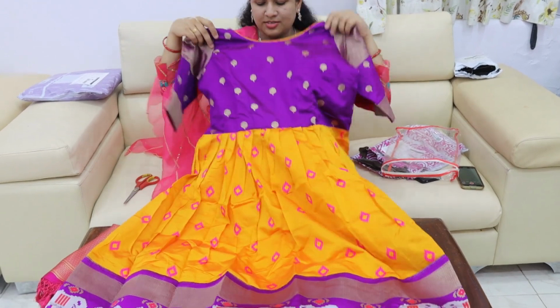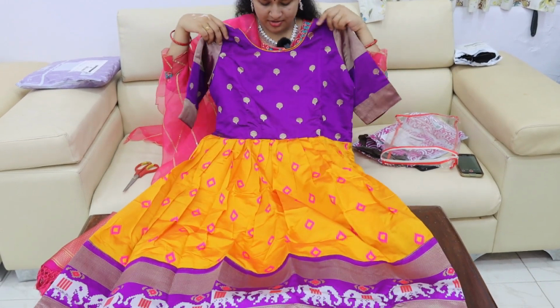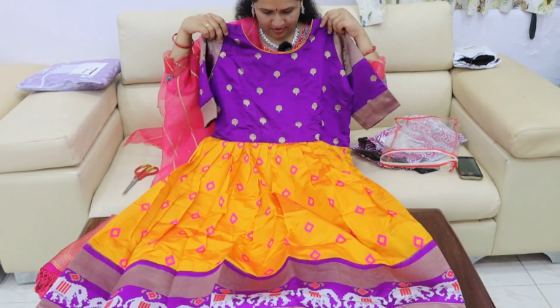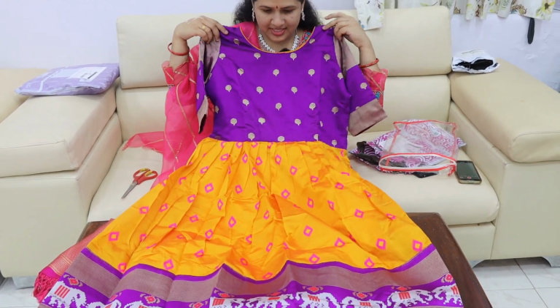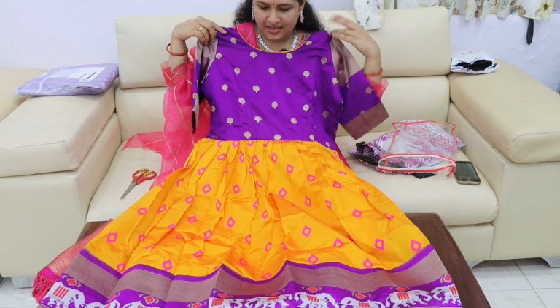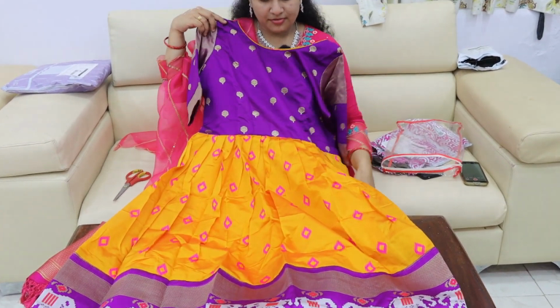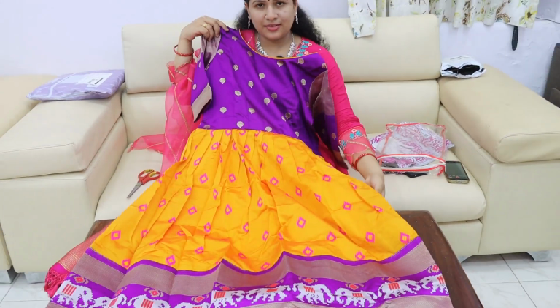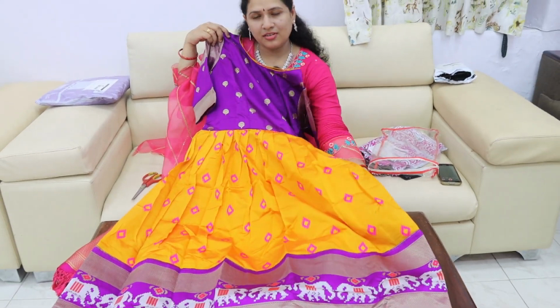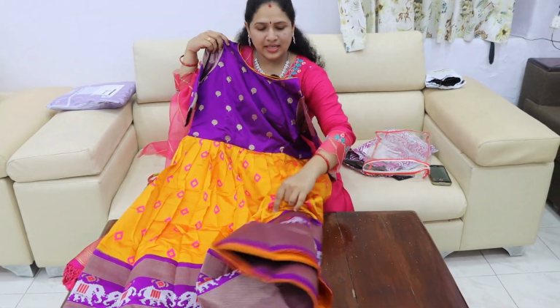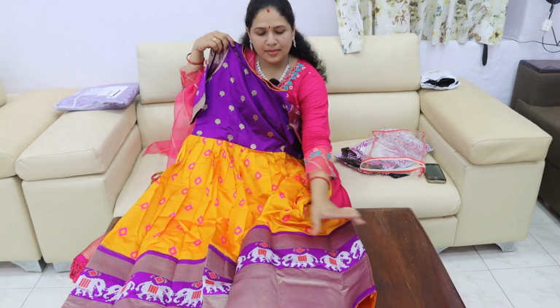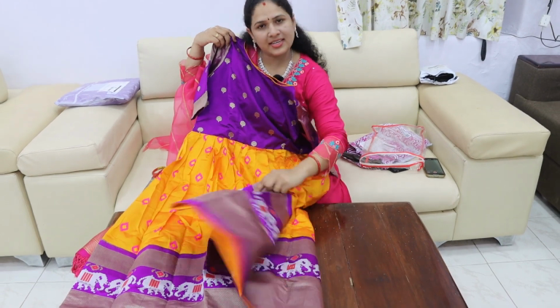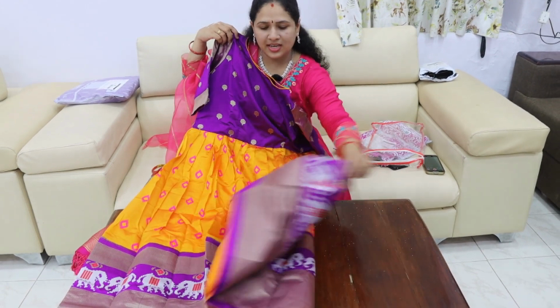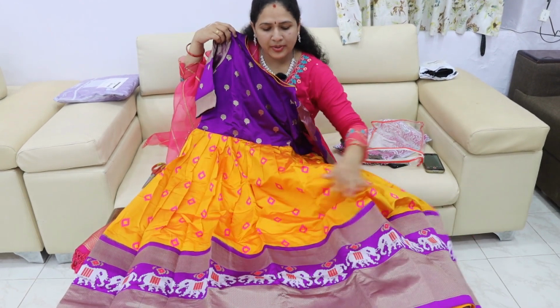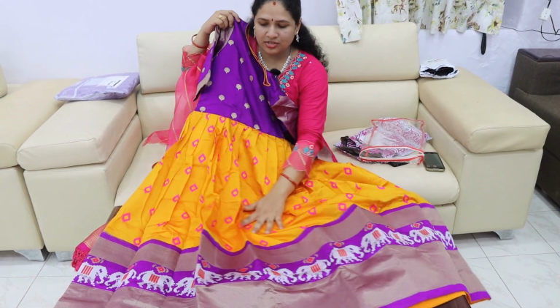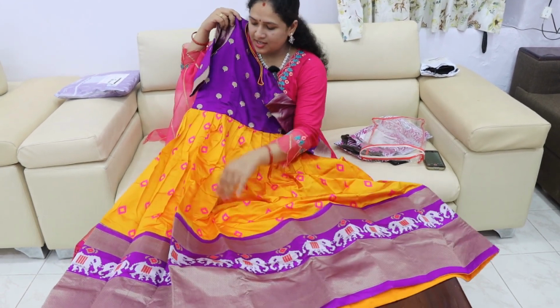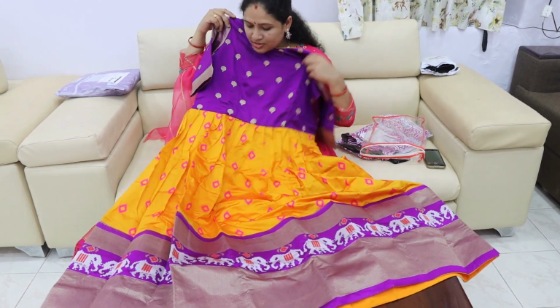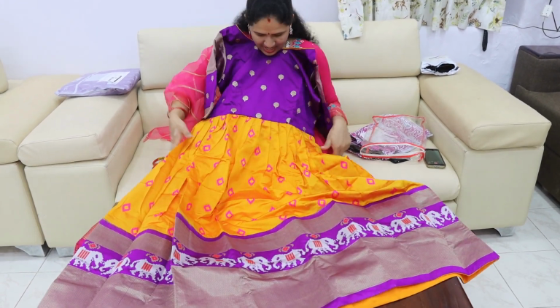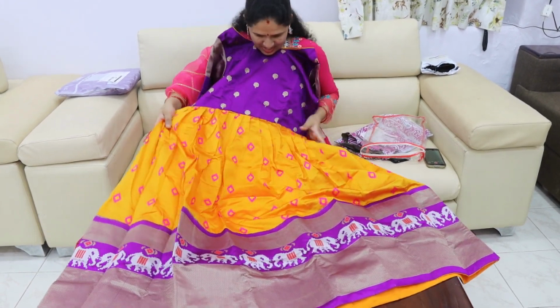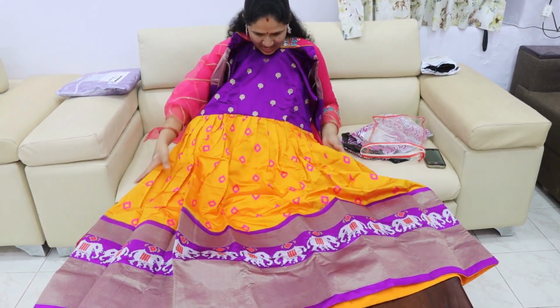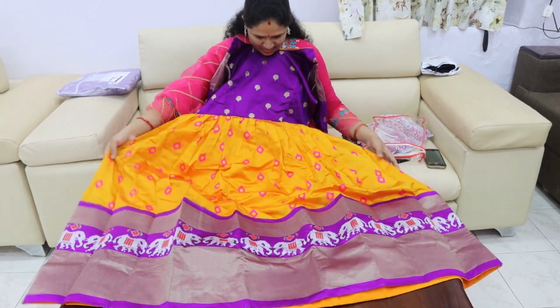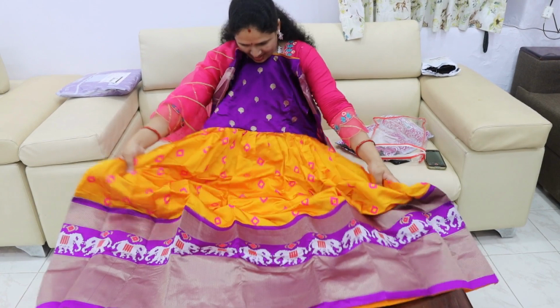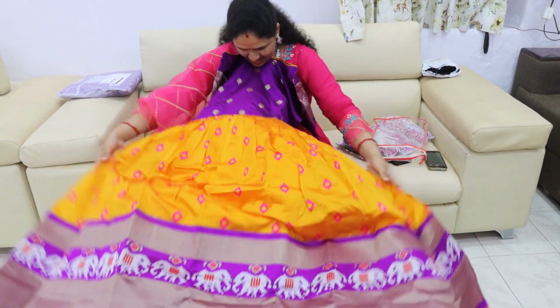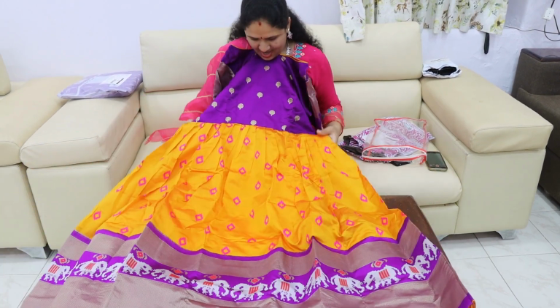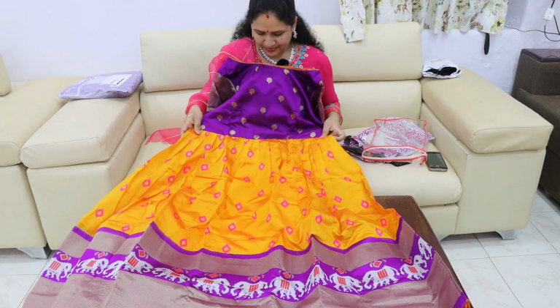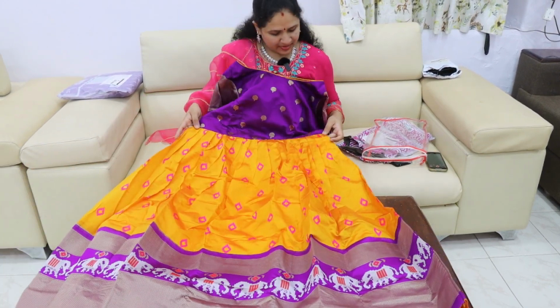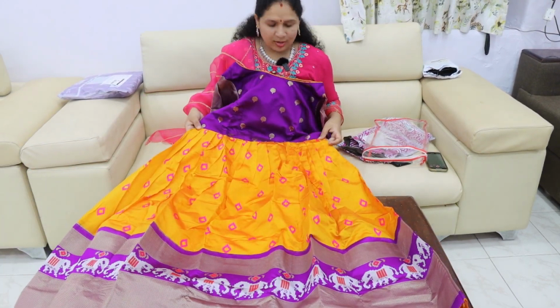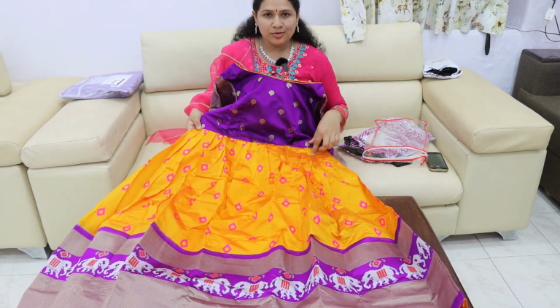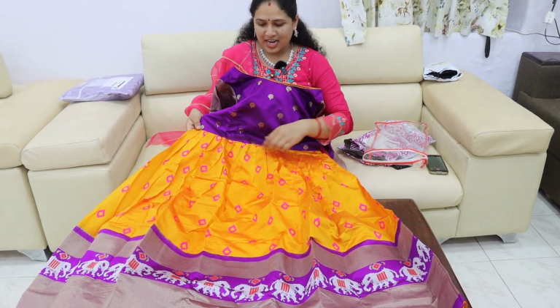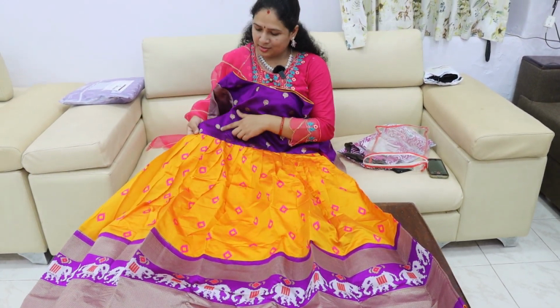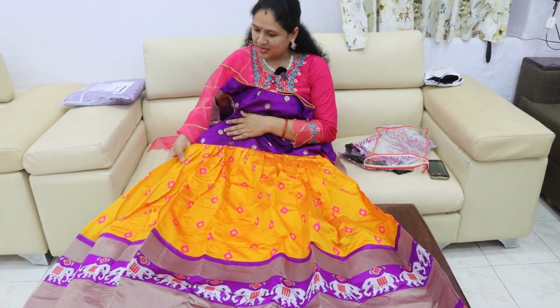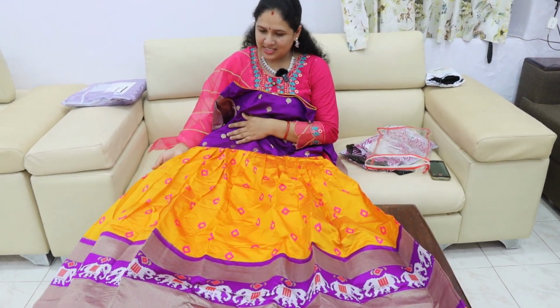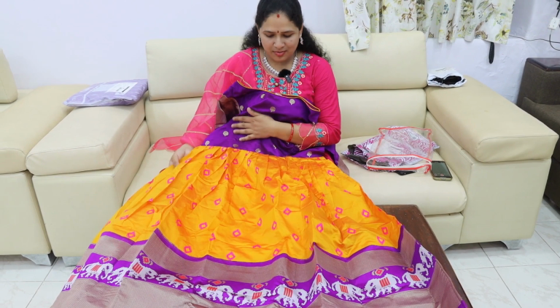I am going to use a small frock. I am going to use a full length frock. I am not going to use these pants. There are many feathers.